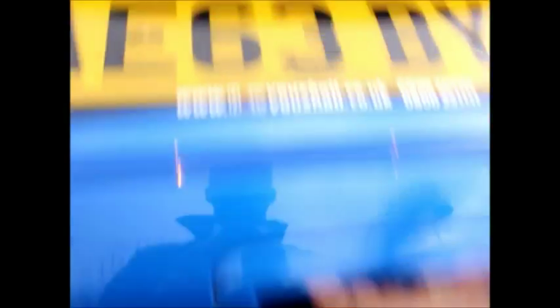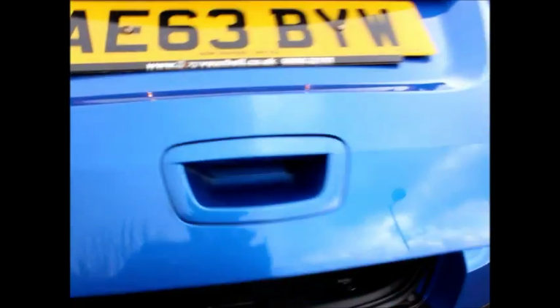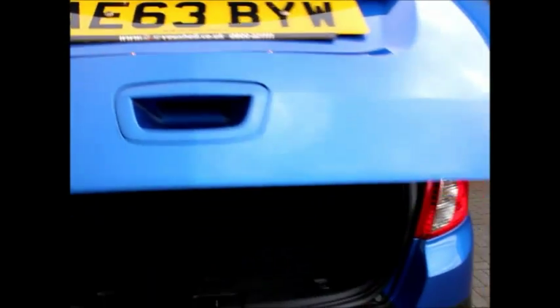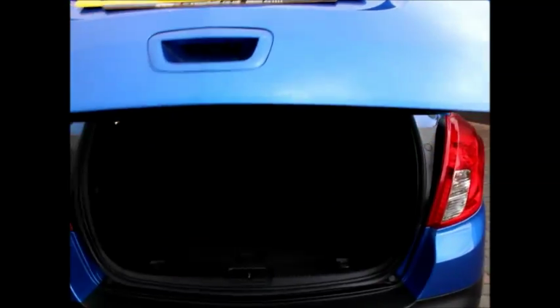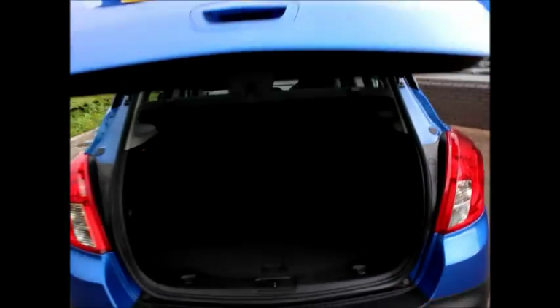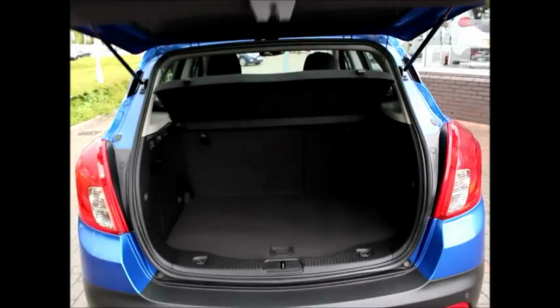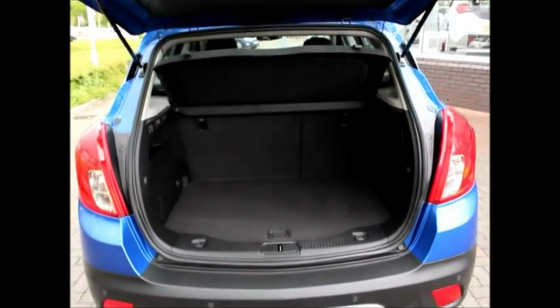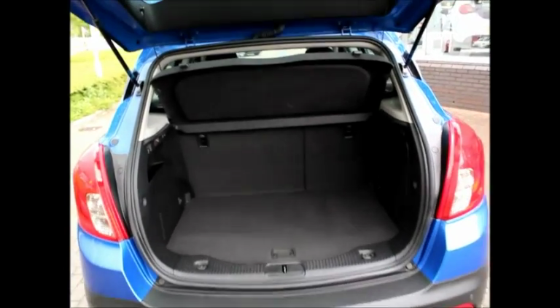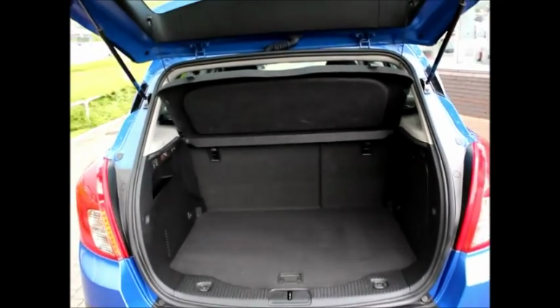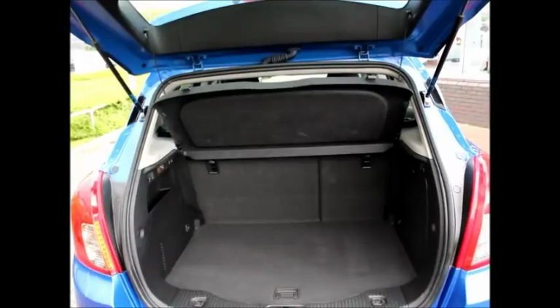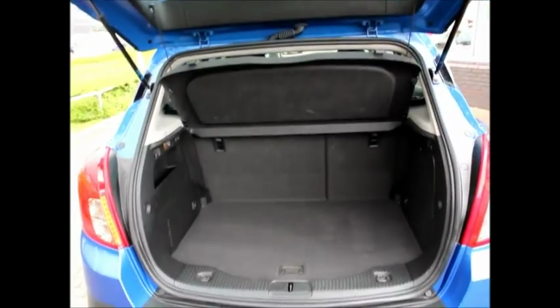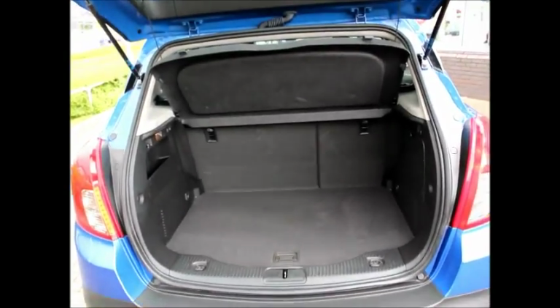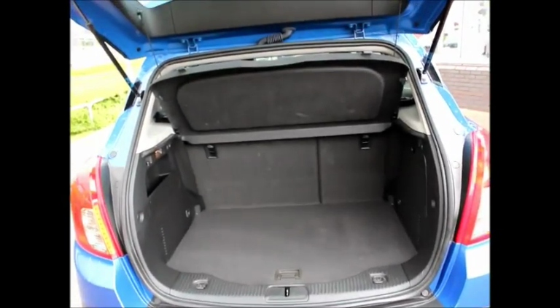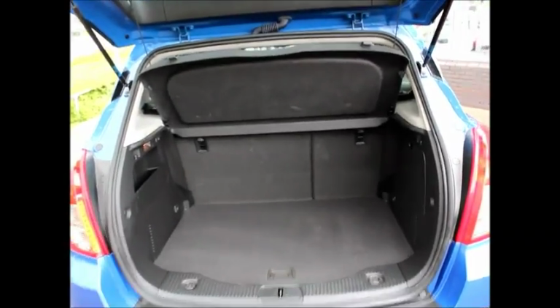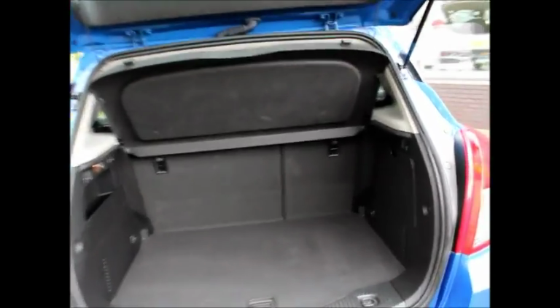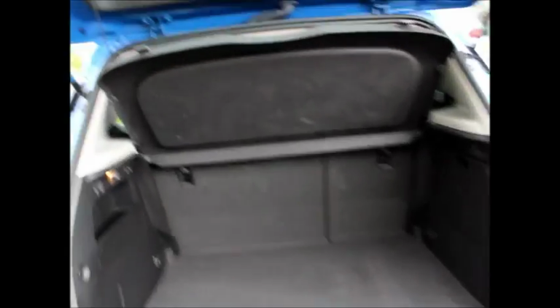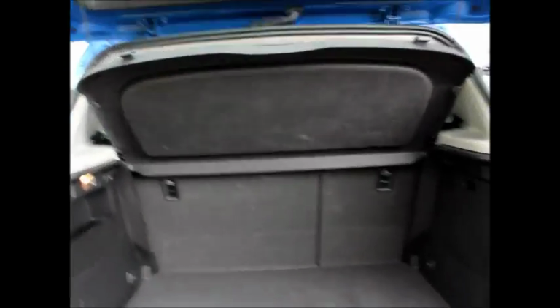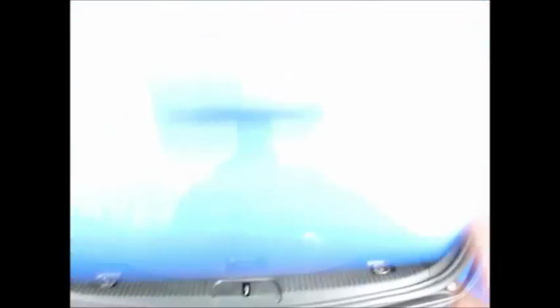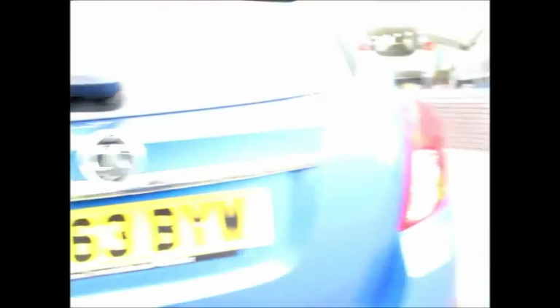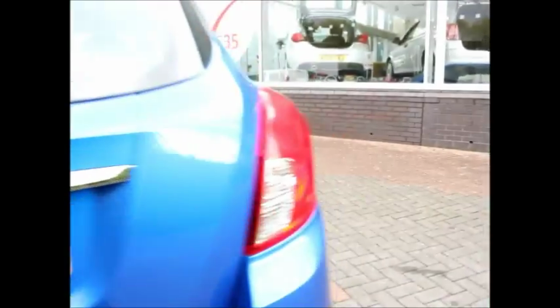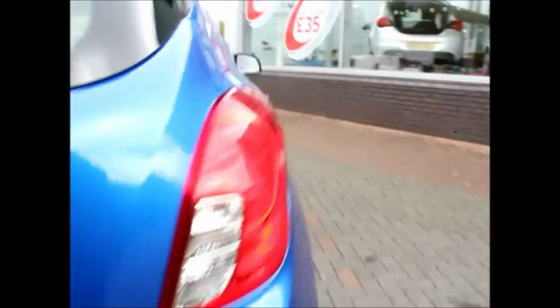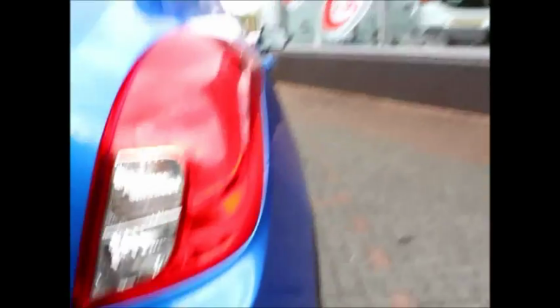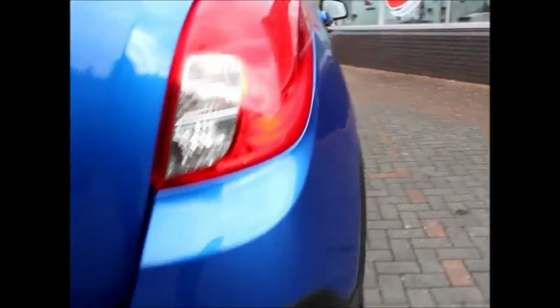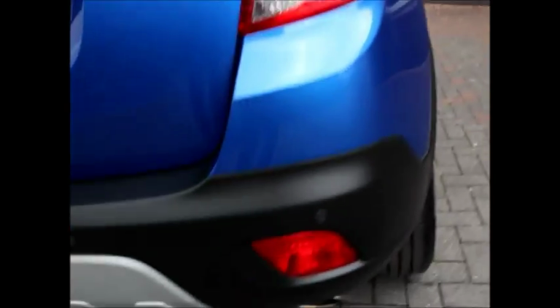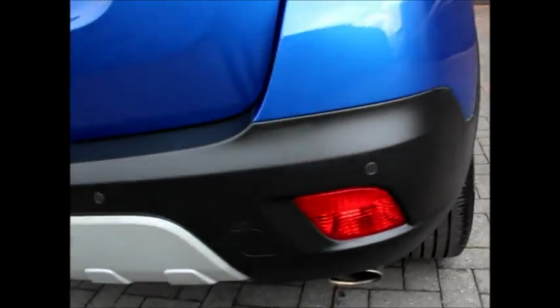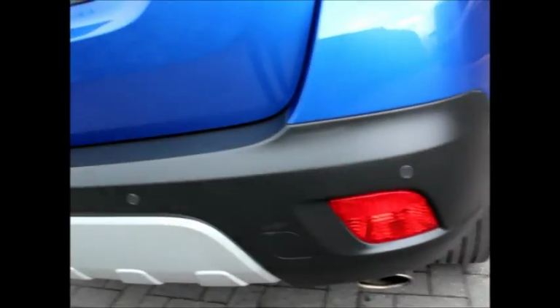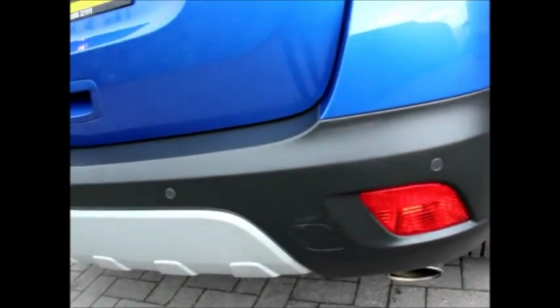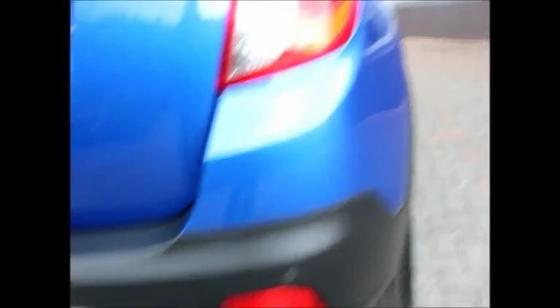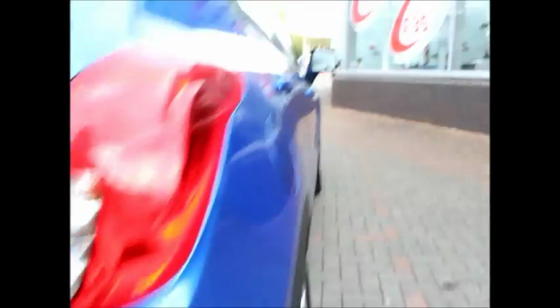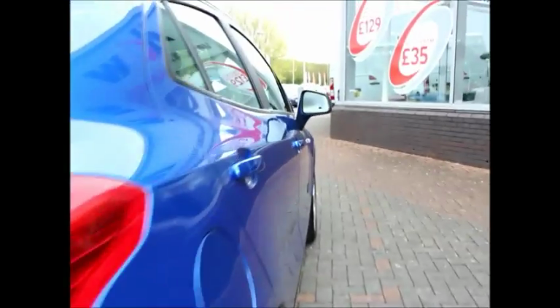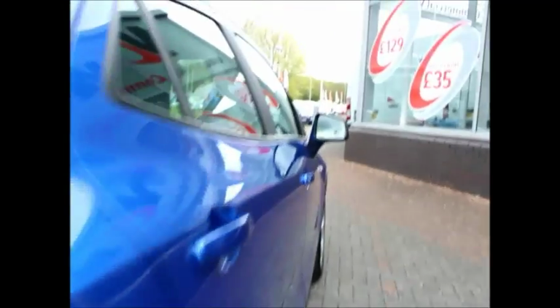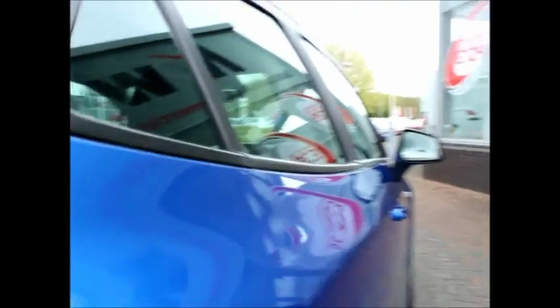The boot space is the usual one that you get with a Mokka — it's decent enough, but obviously I'll let you be the judge of whether that's enough for what you use your car for.